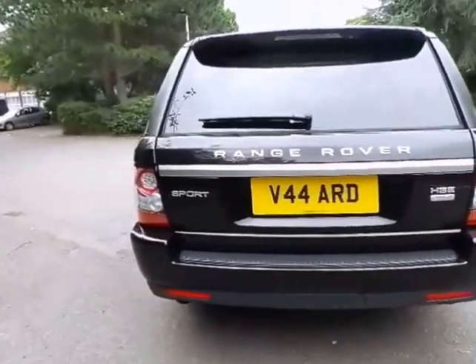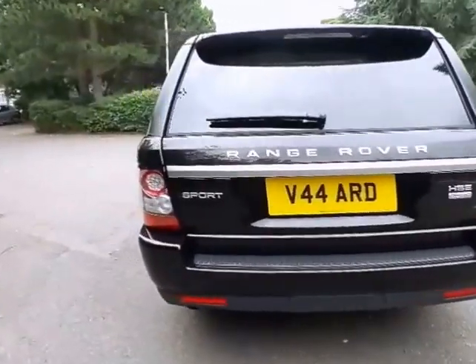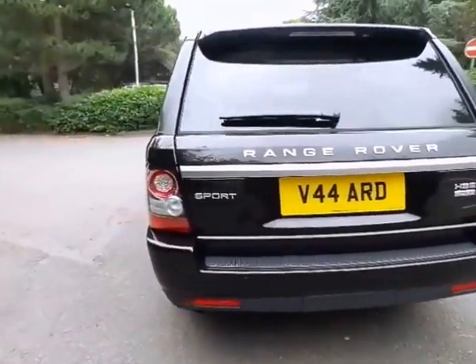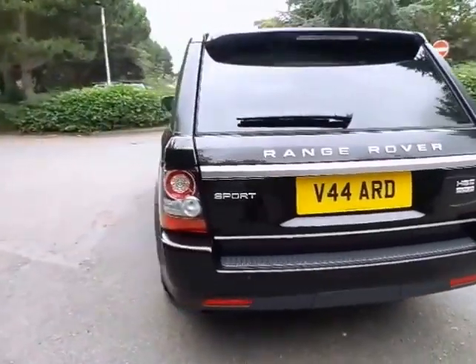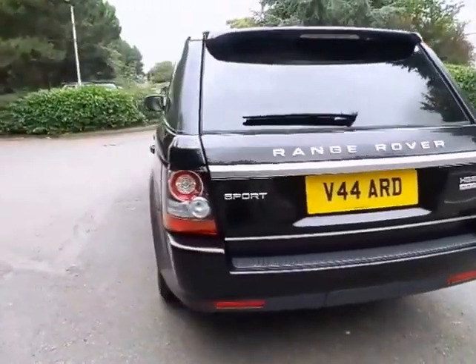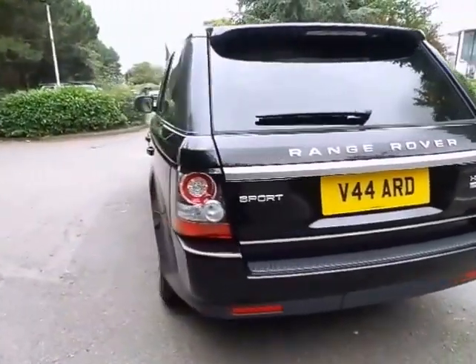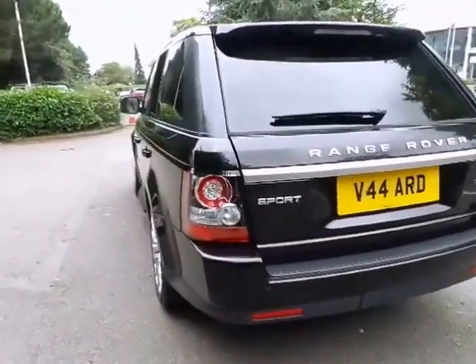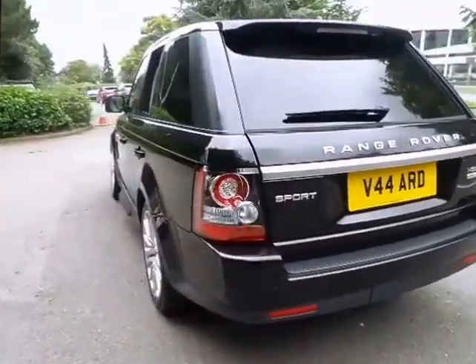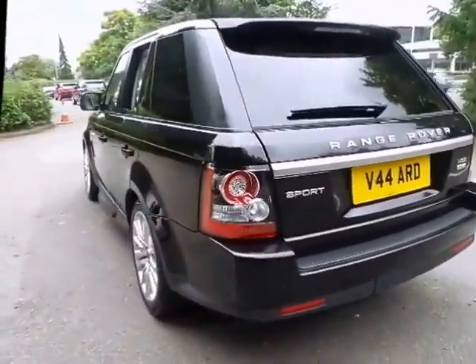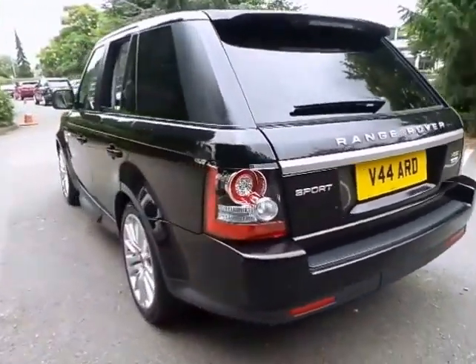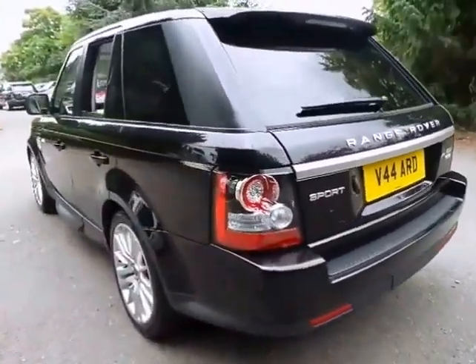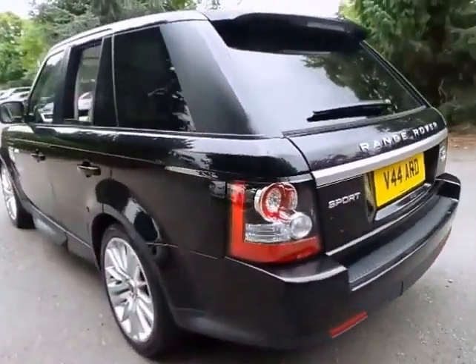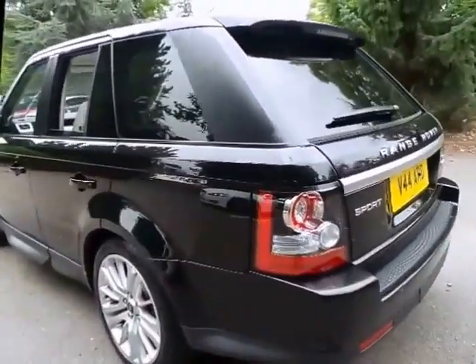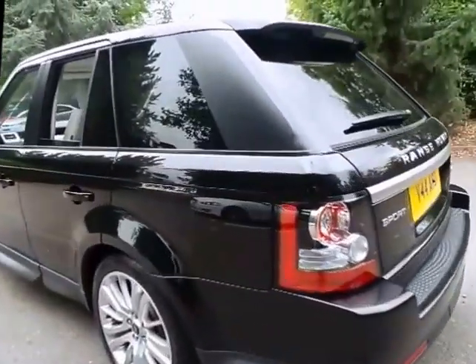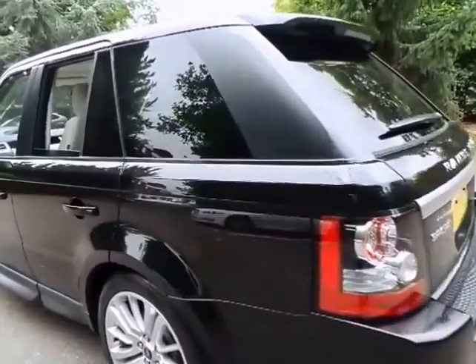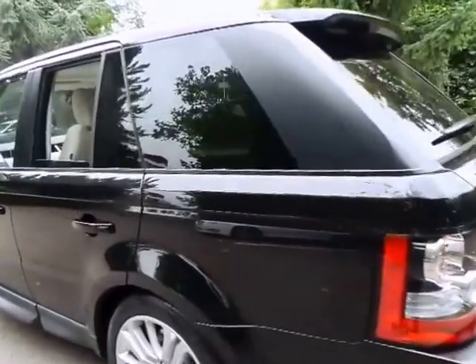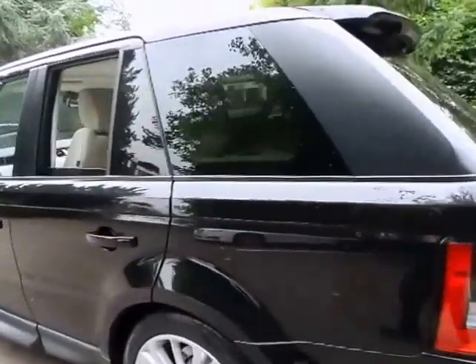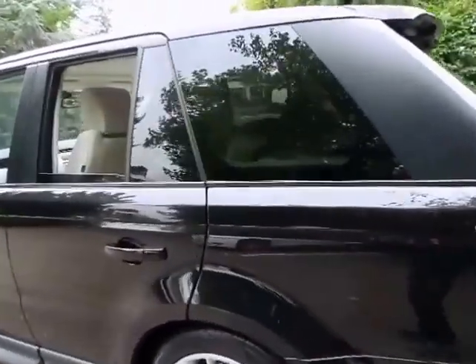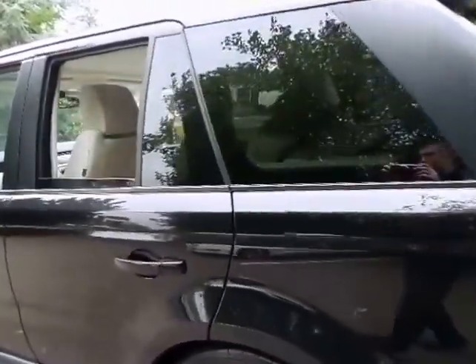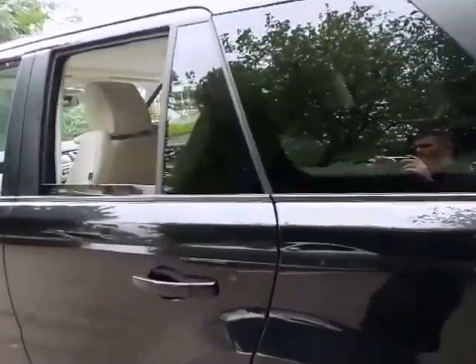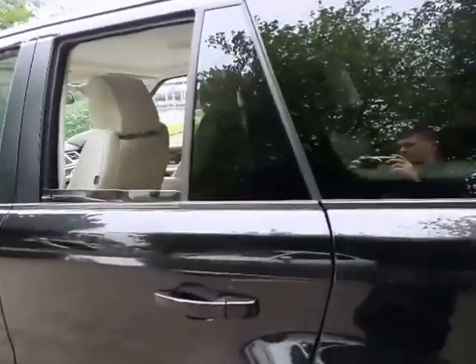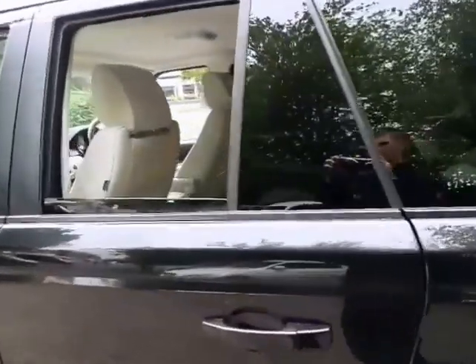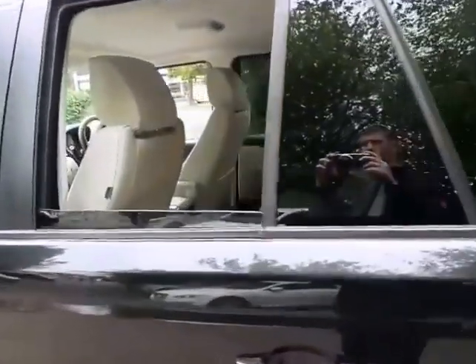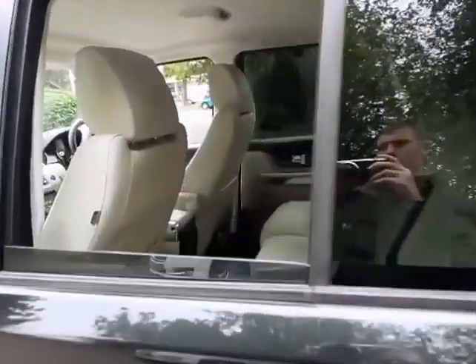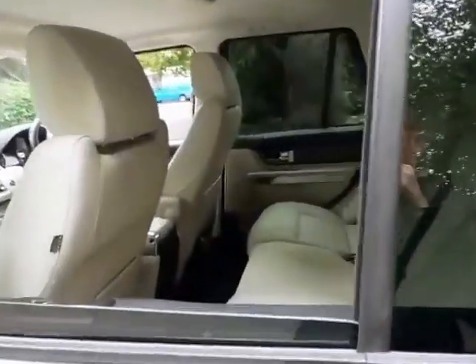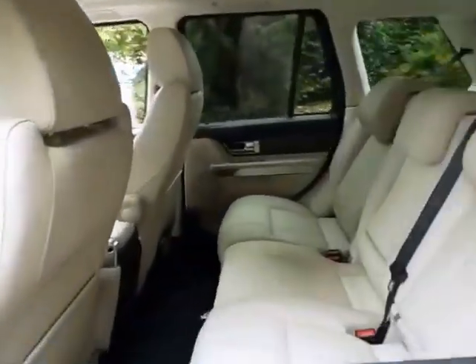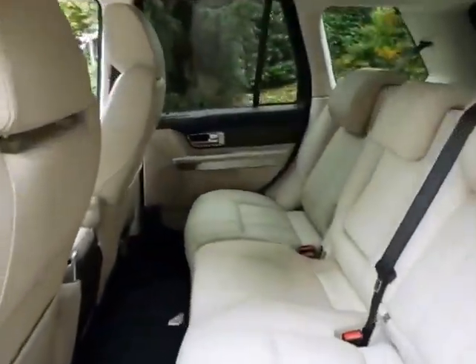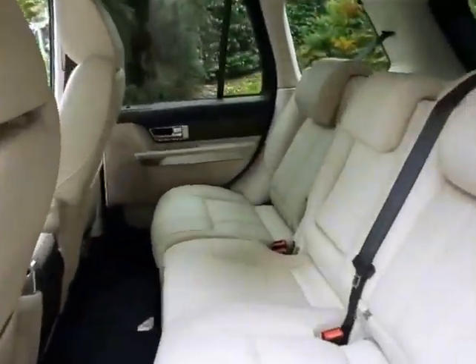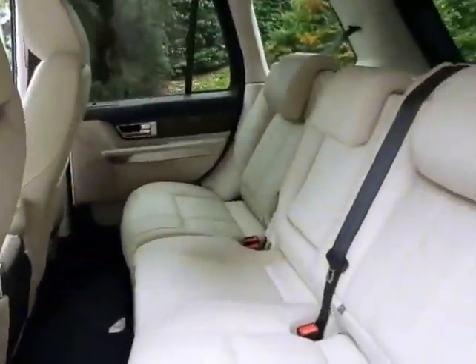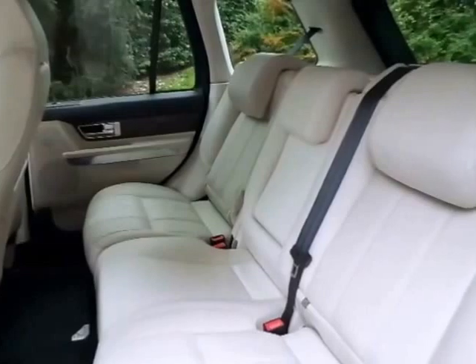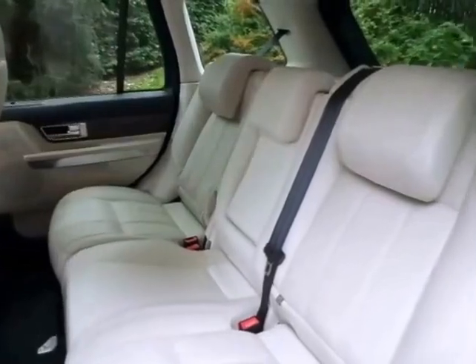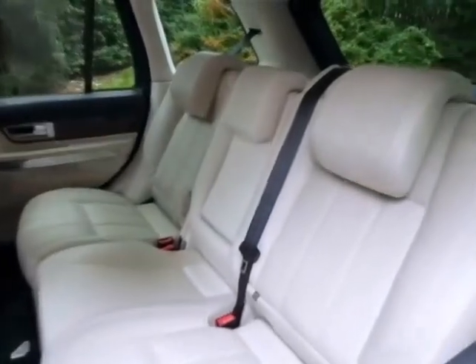To achieve the high standards of the Land Rover approved used car scheme, all vehicles are subject to a 166-point thorough check prior to sale and will be supplied with a full service history record.